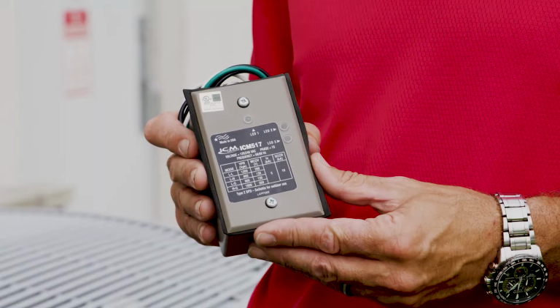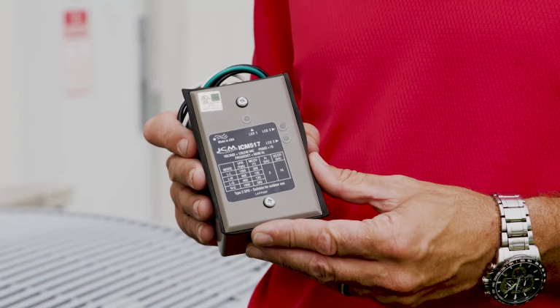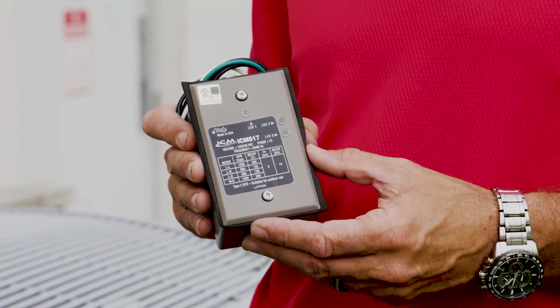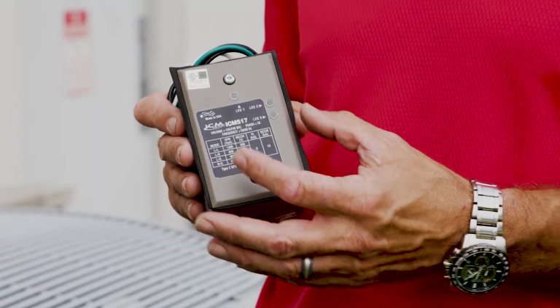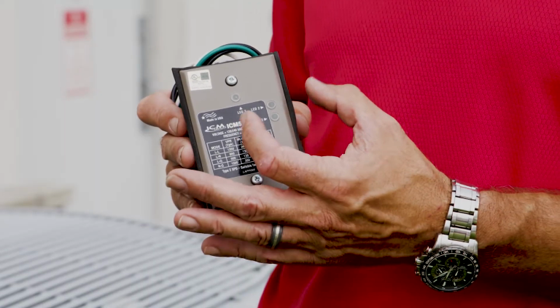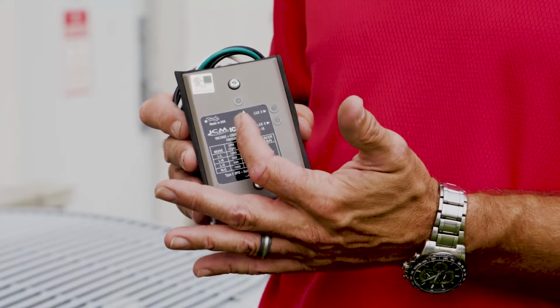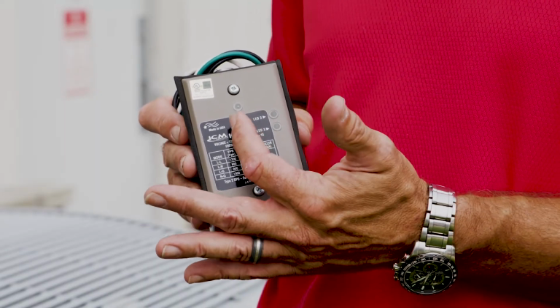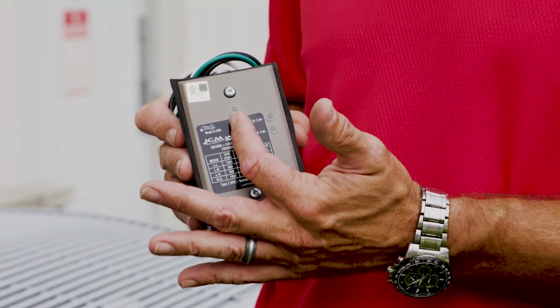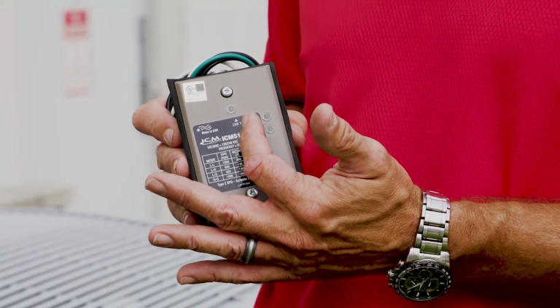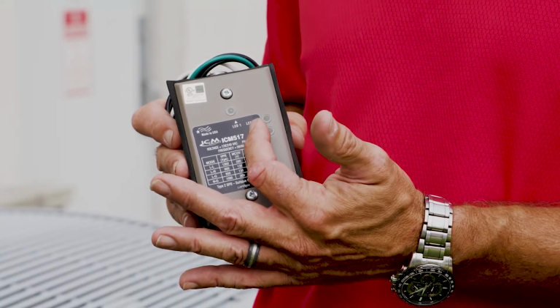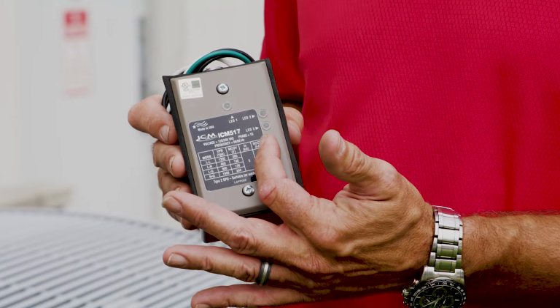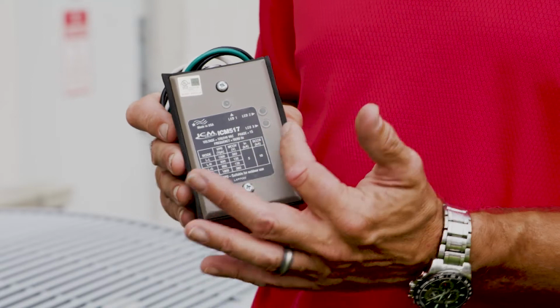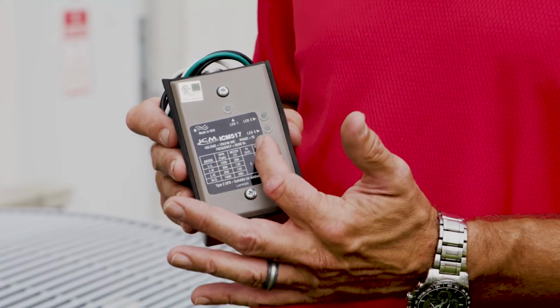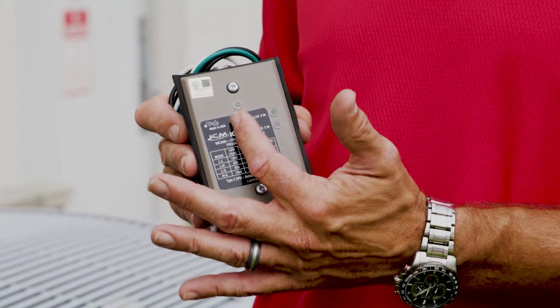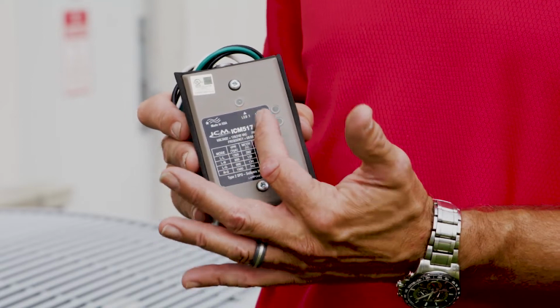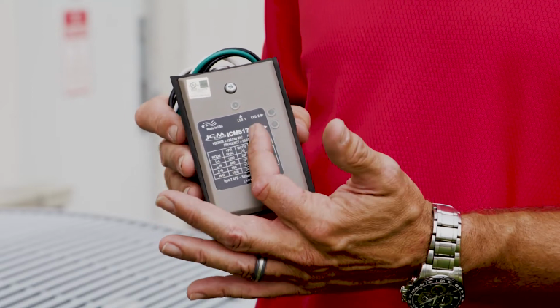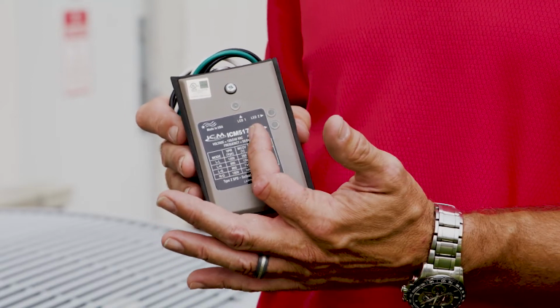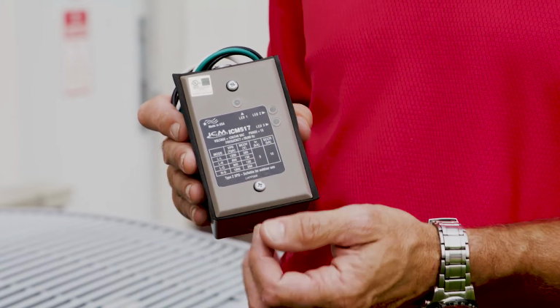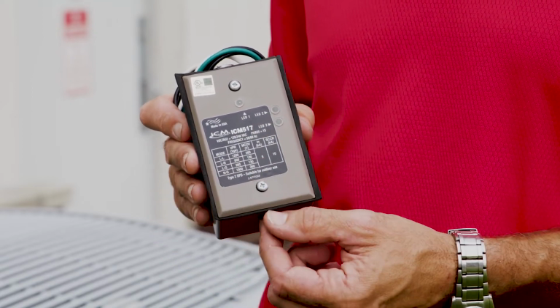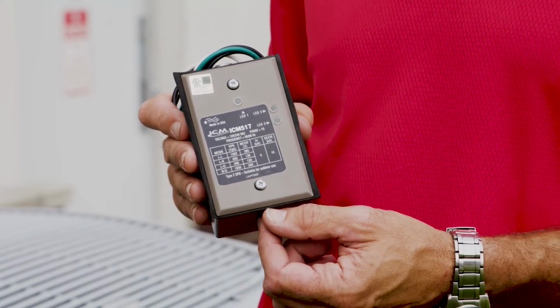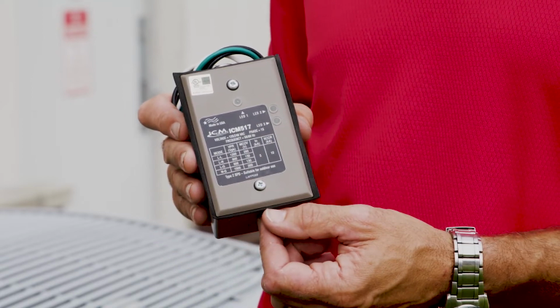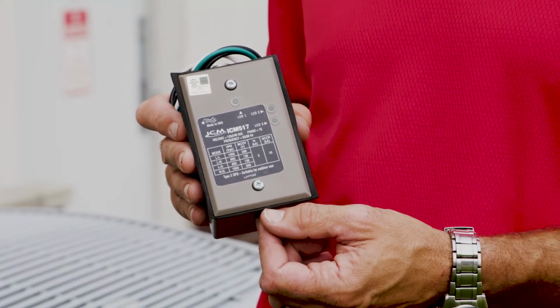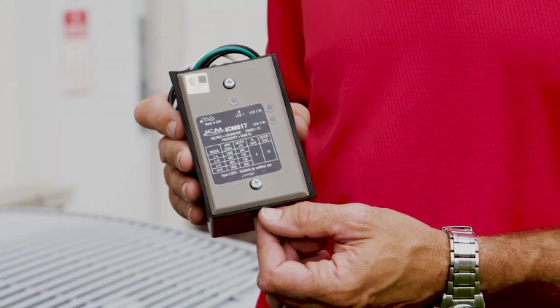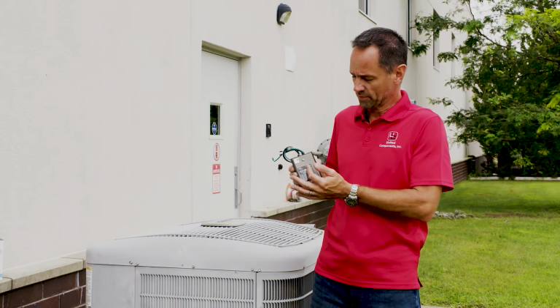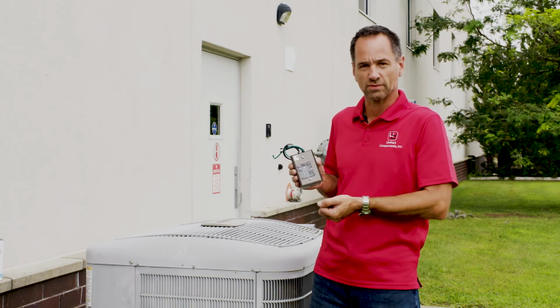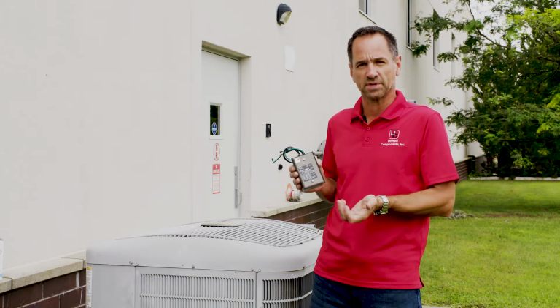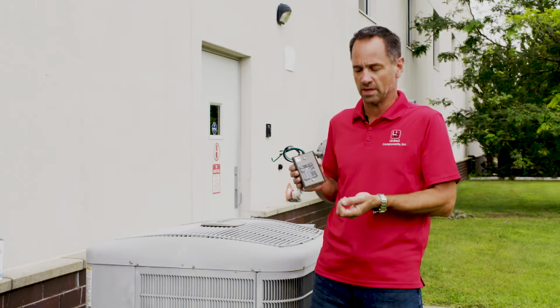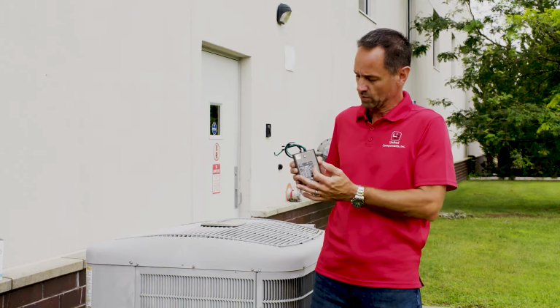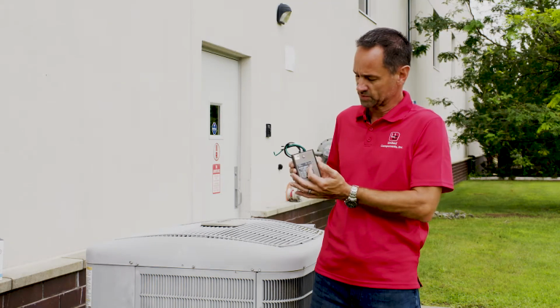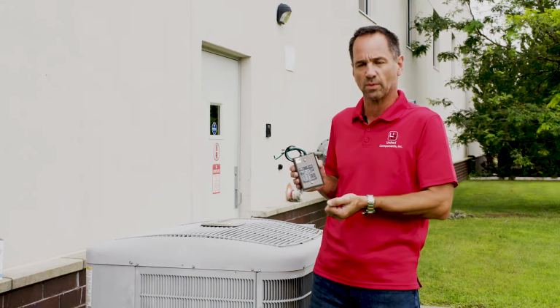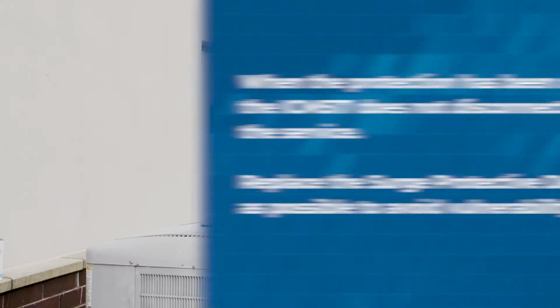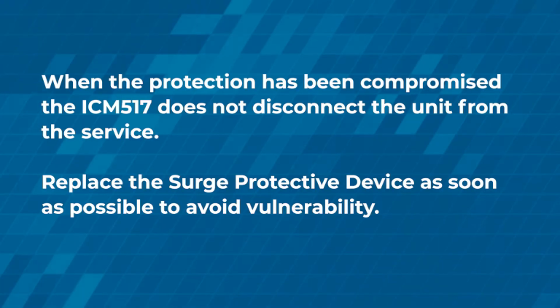There are three LED indicators on the unit that are exterior, so you can see them from afar — you don't have to open up any covers to see them, and they let you know that you're protected. If all three lights are on, you're protected. If any one of these three lights goes out, the unit should be replaced.